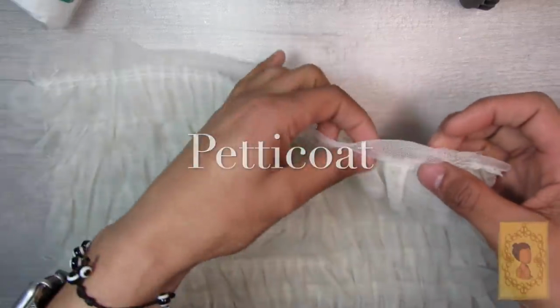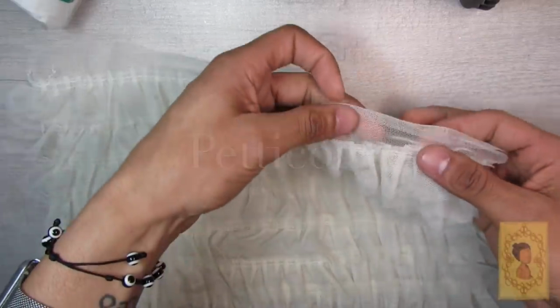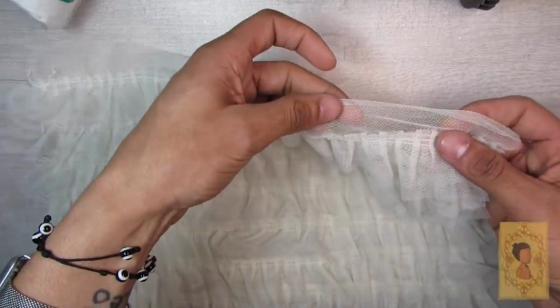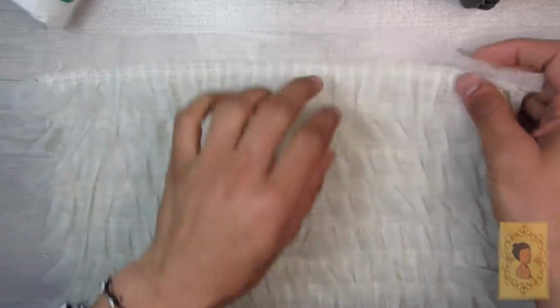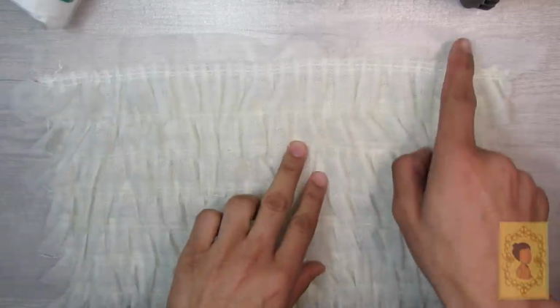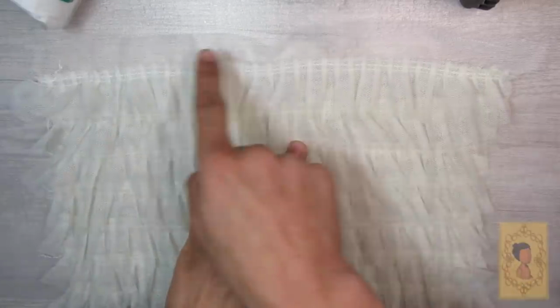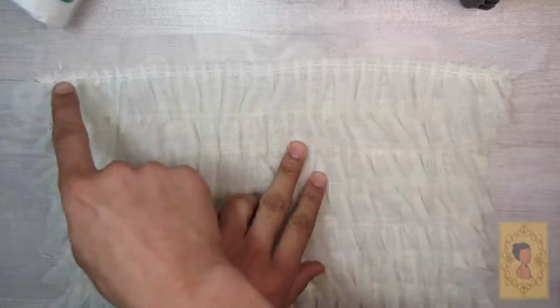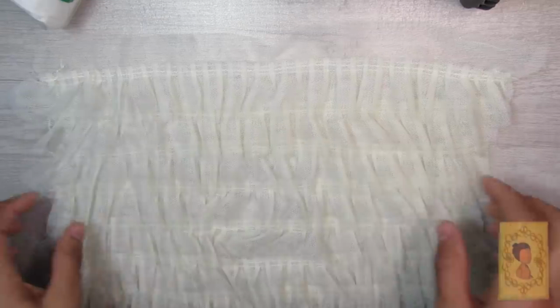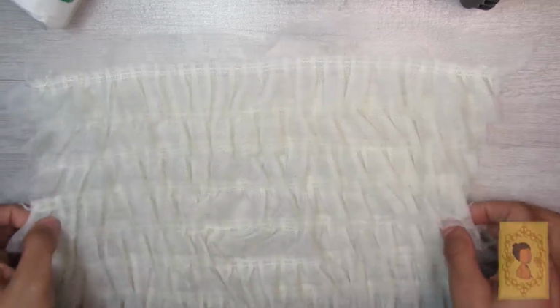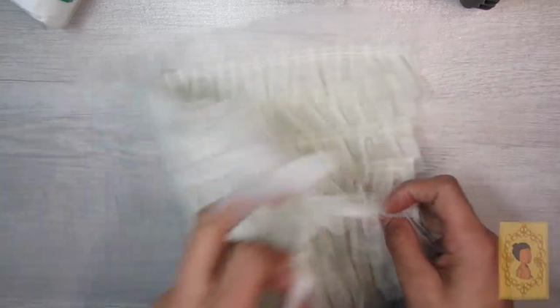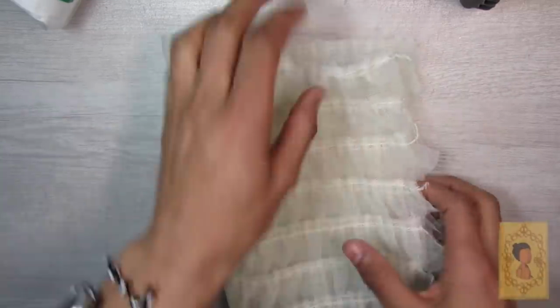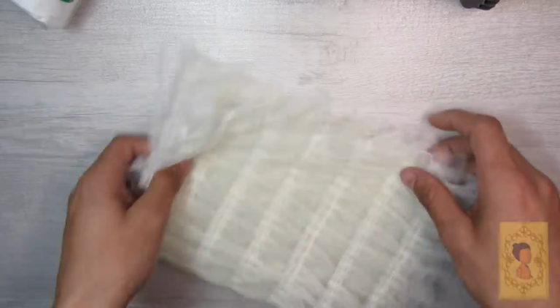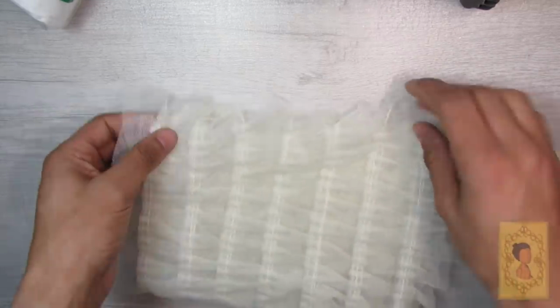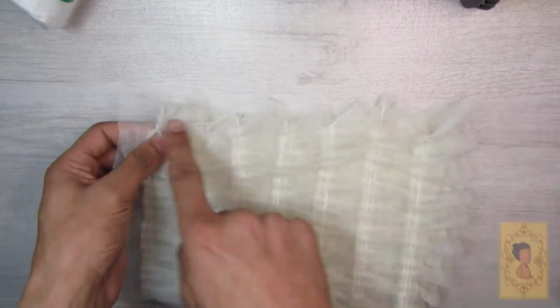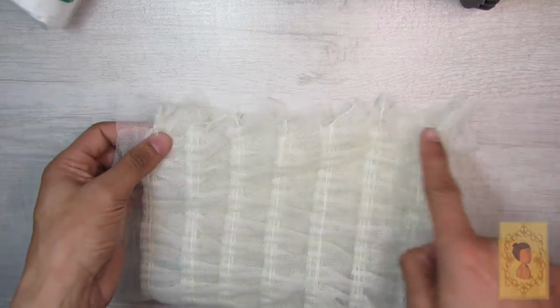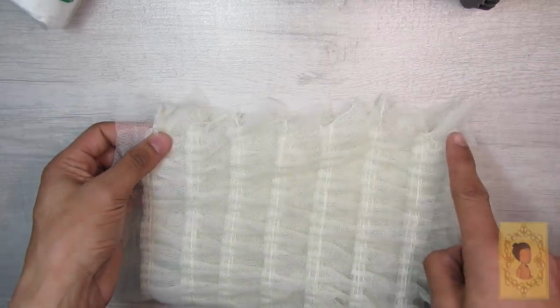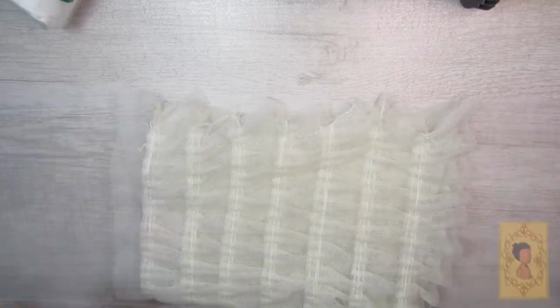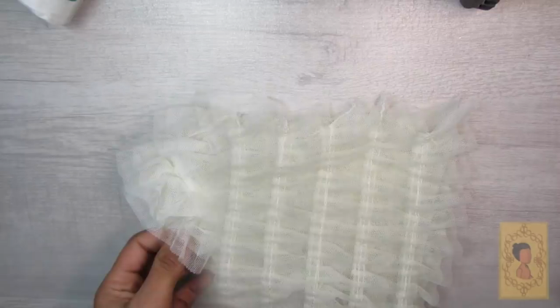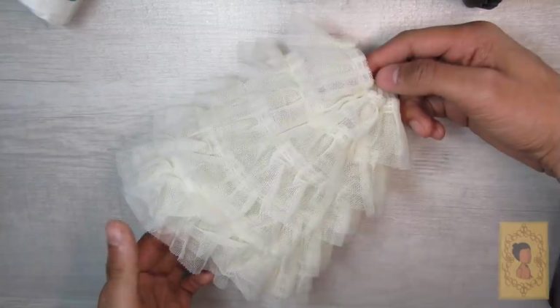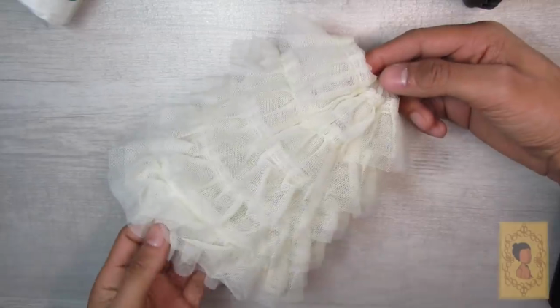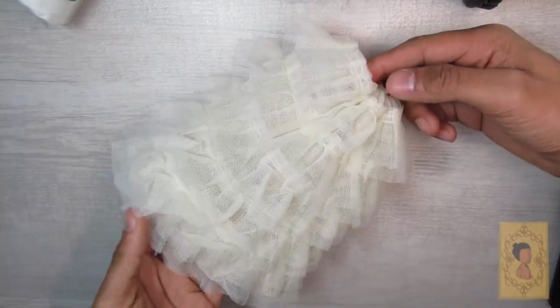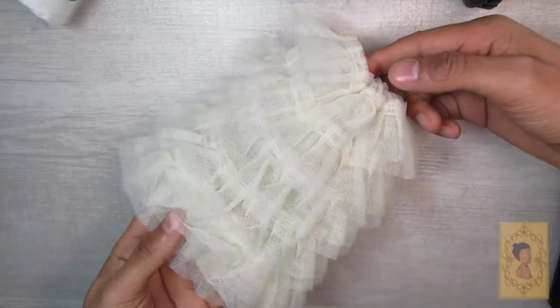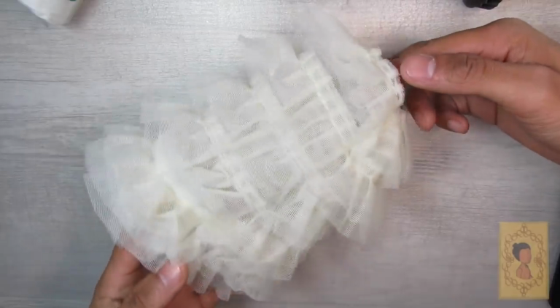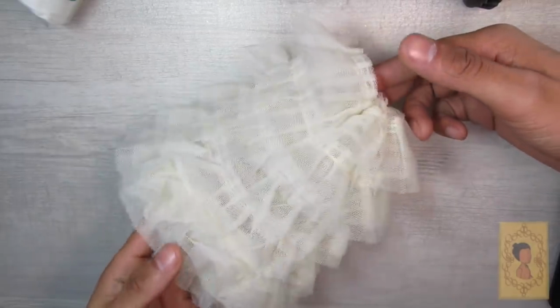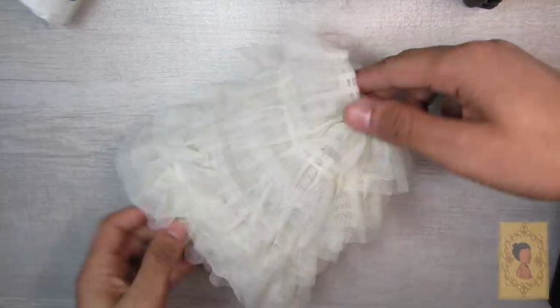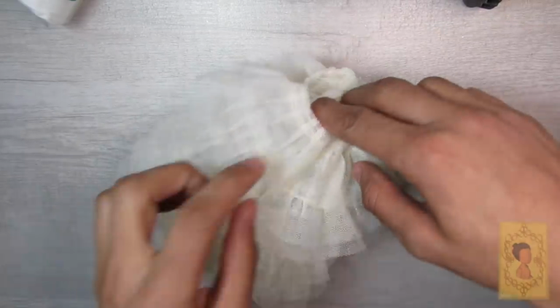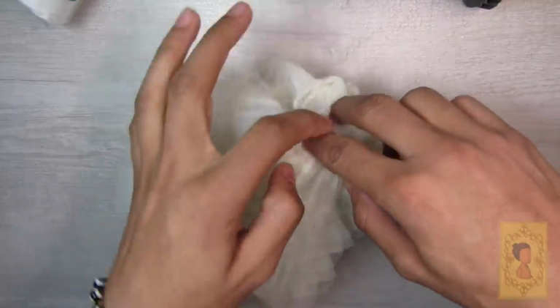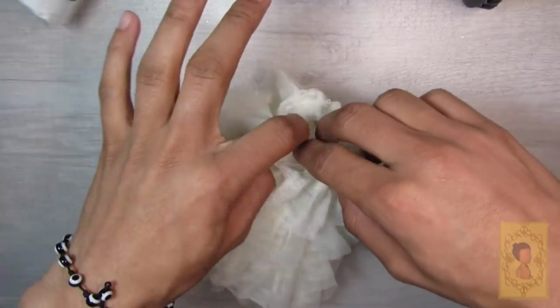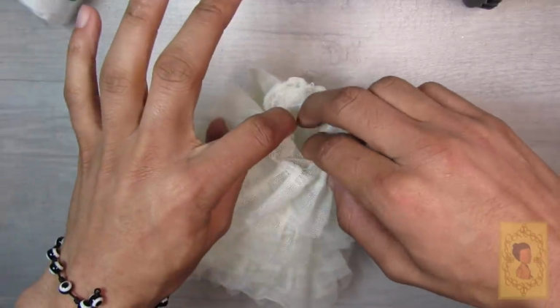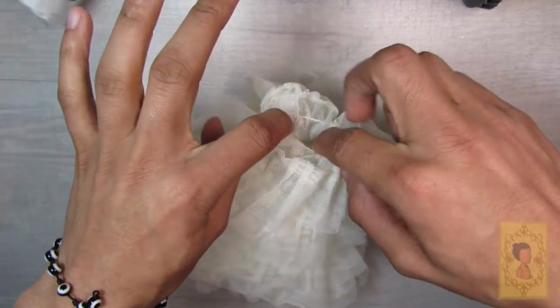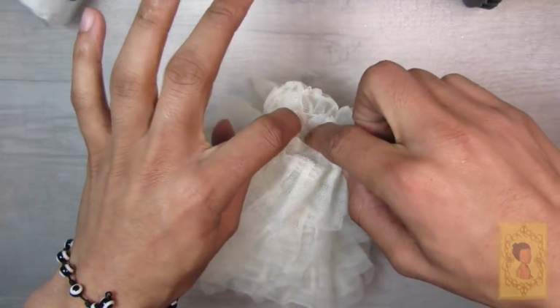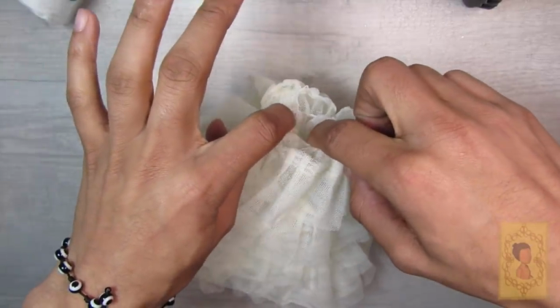Moving on to the outfit, for the underskirt or petticoat I decided to use this ruffled tulle fabric I found at my local craft store and make a simple skirt with an elastic waistband, sewing a seam up the back just to give the bottom of the skirt a little more volume.